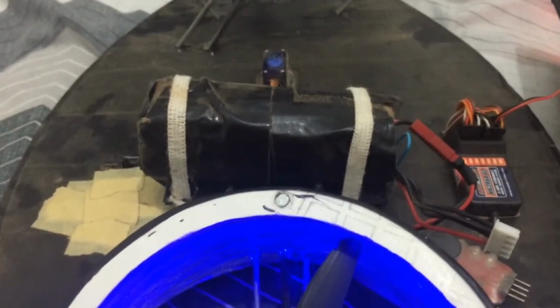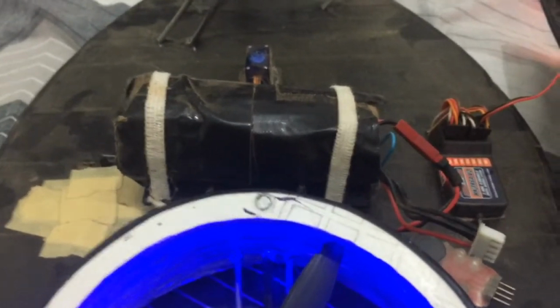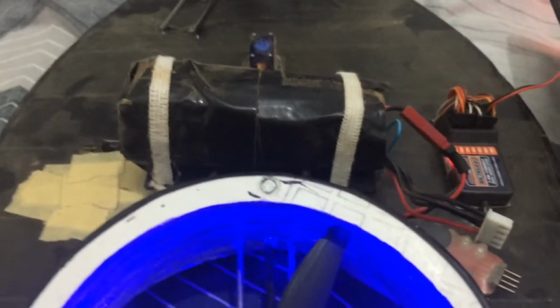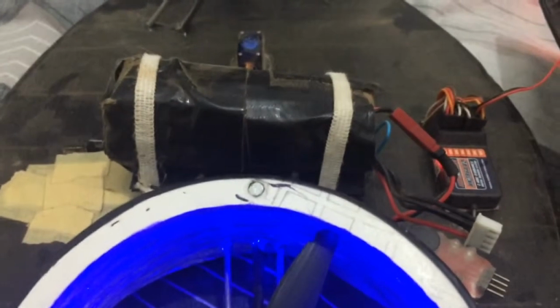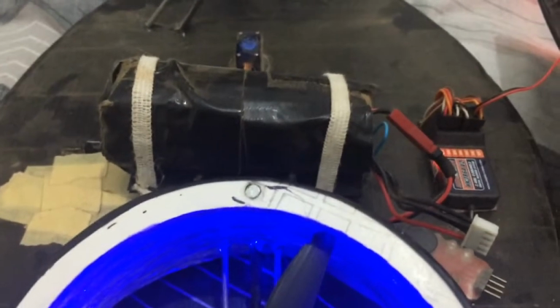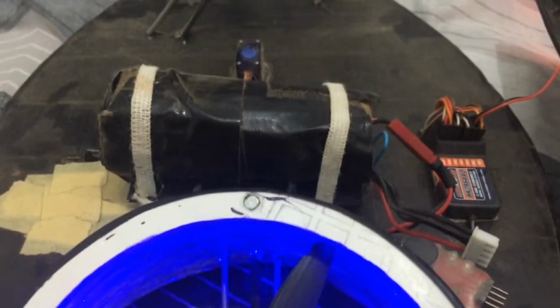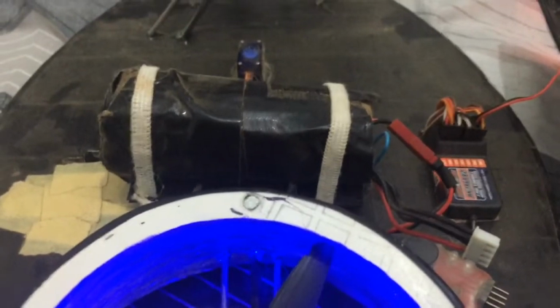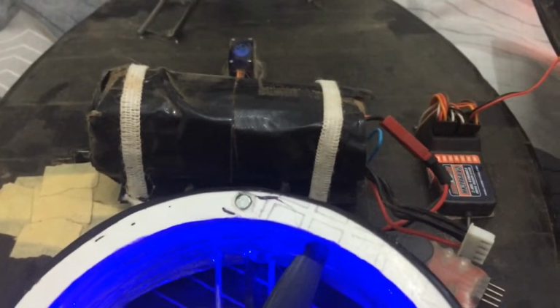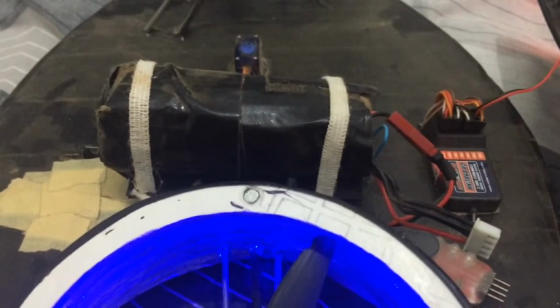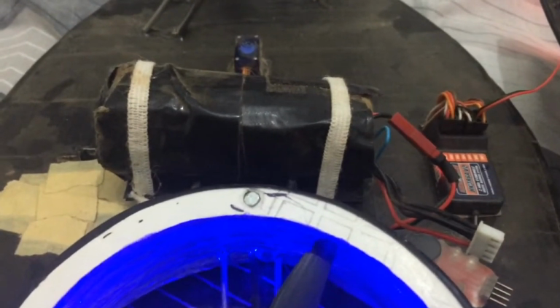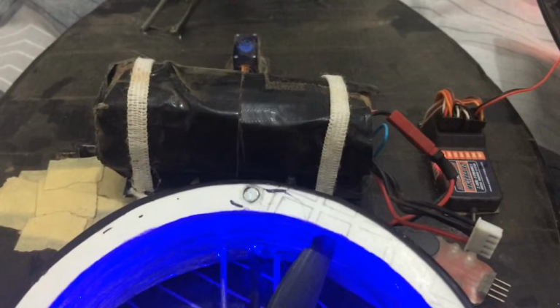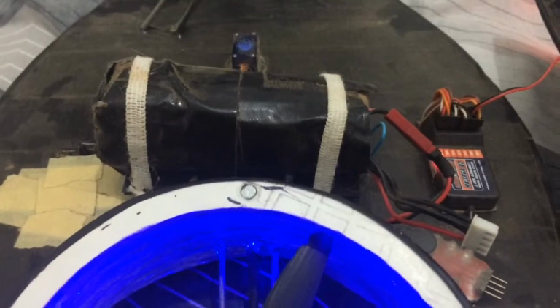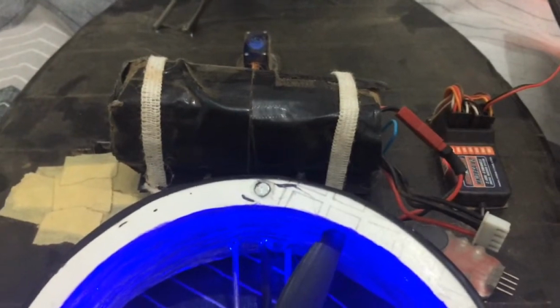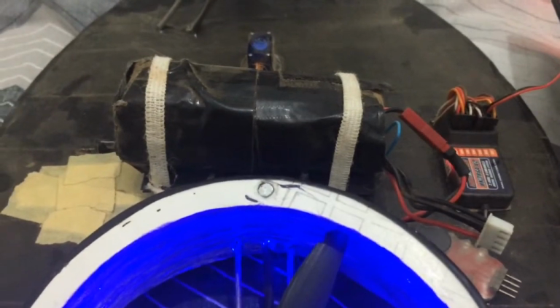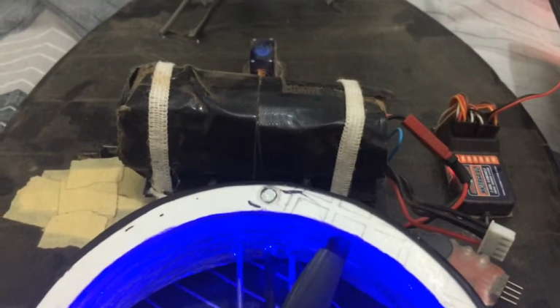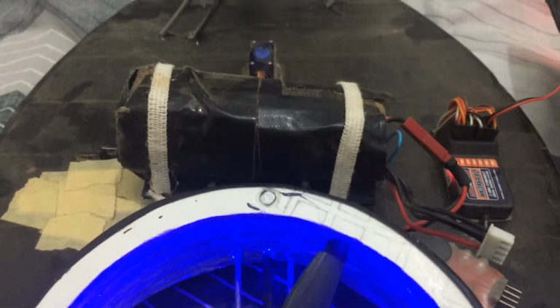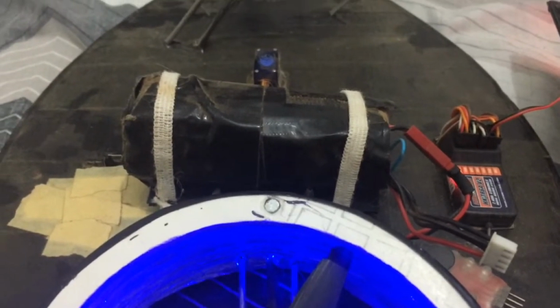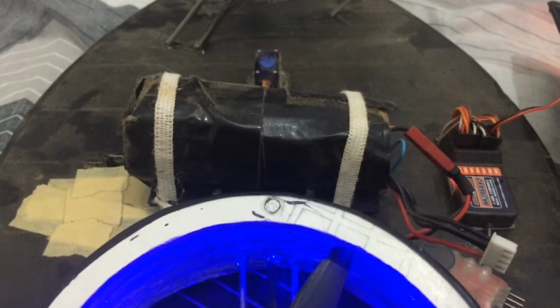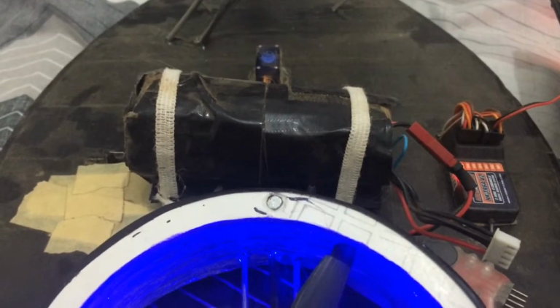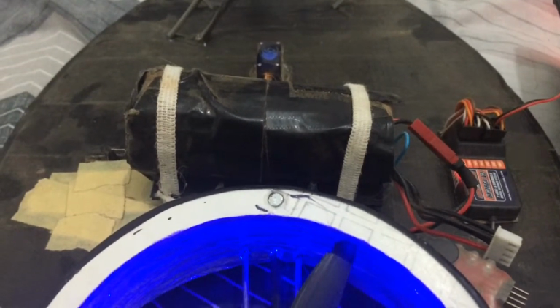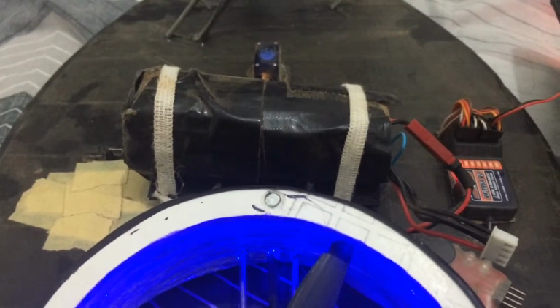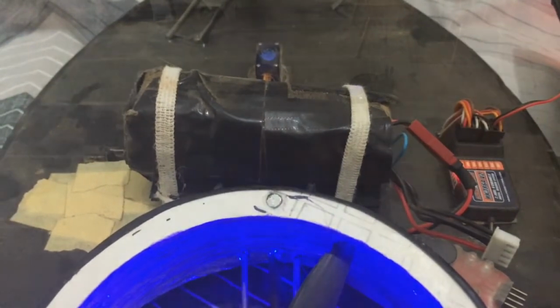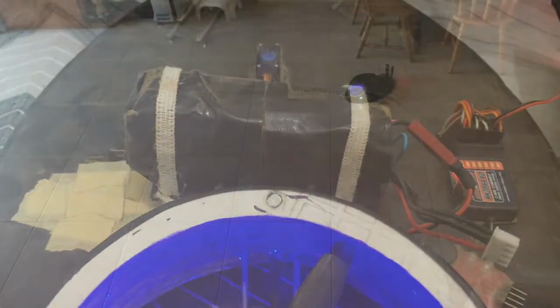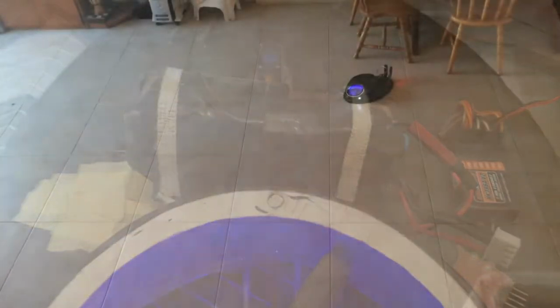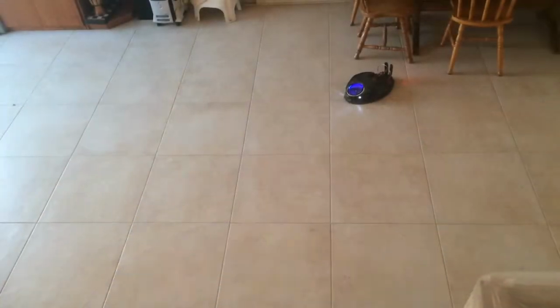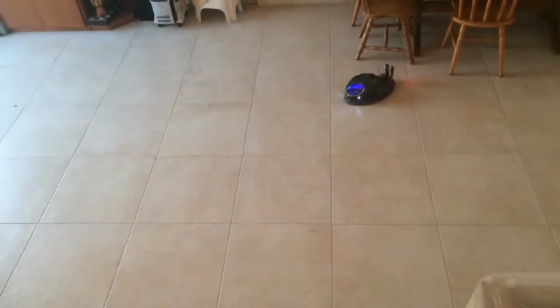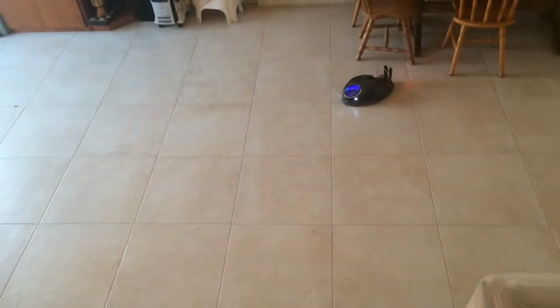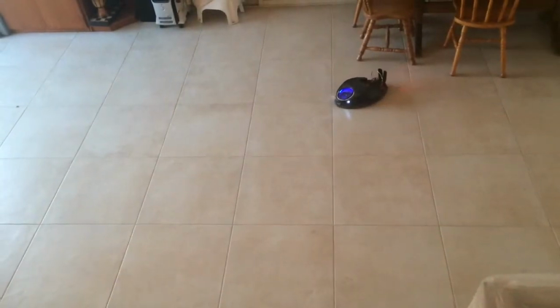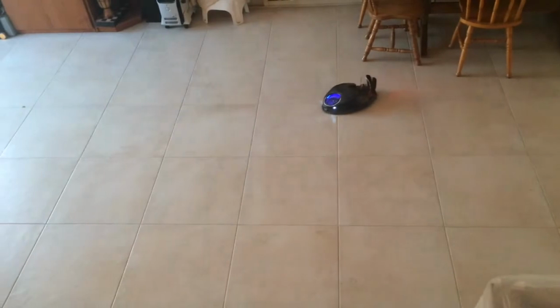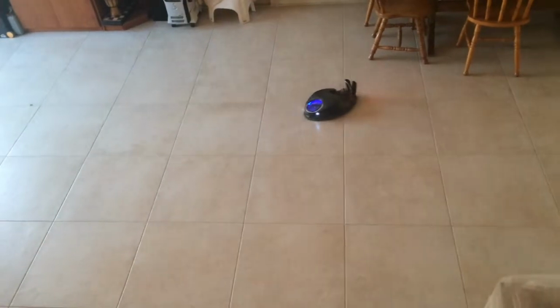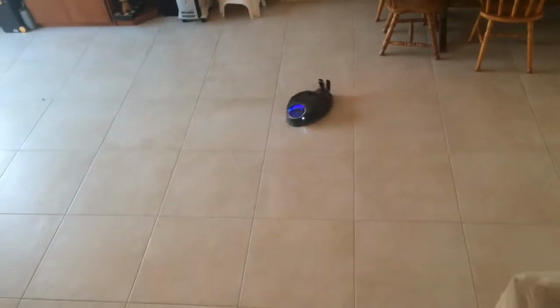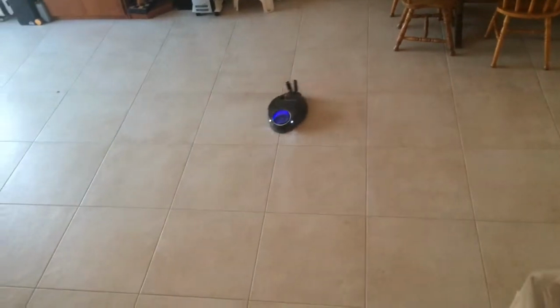Now I'll show you short clips of running the hovercraft in my house. All right.